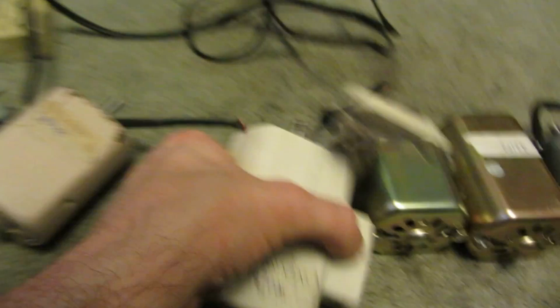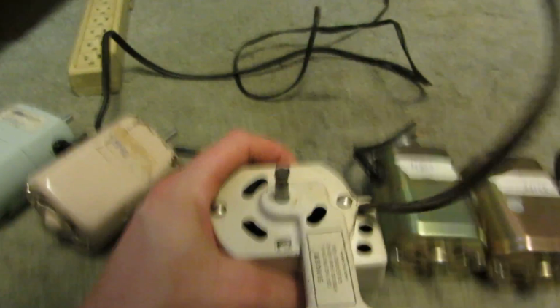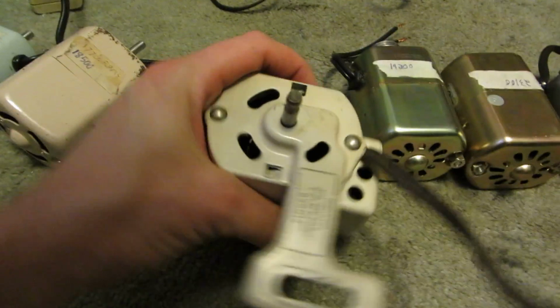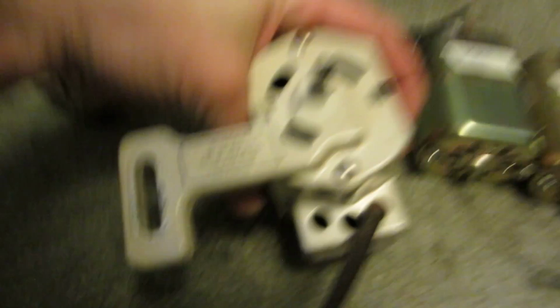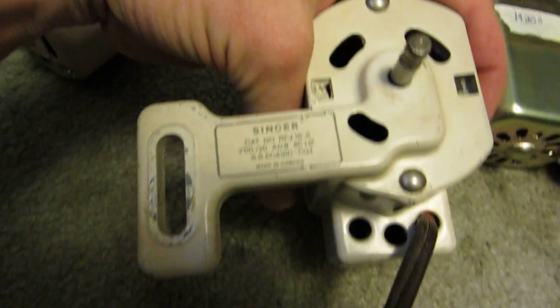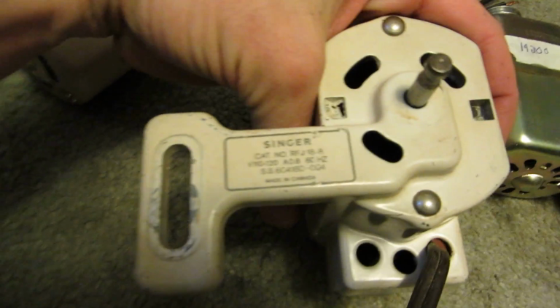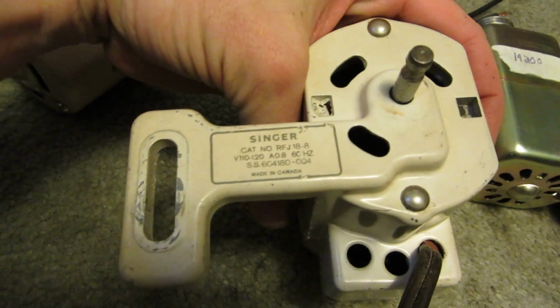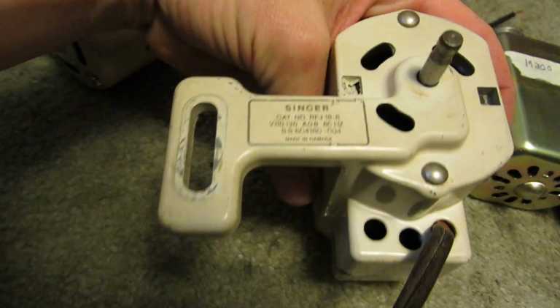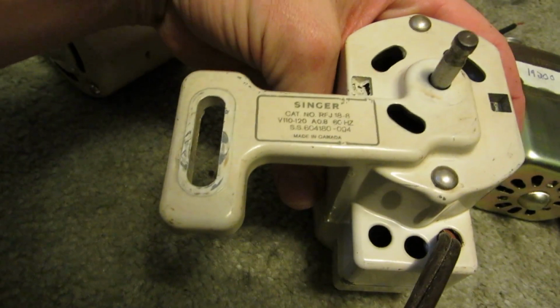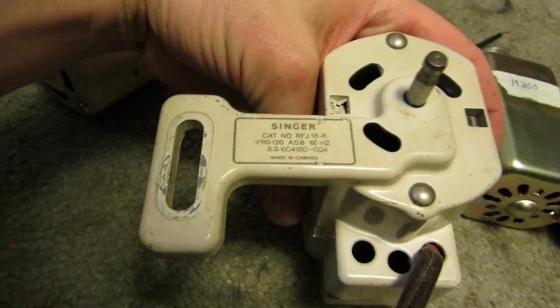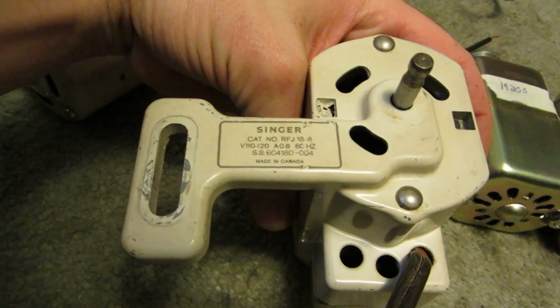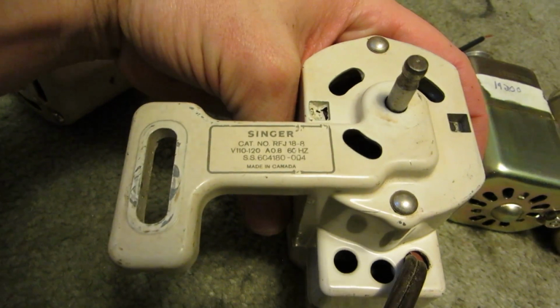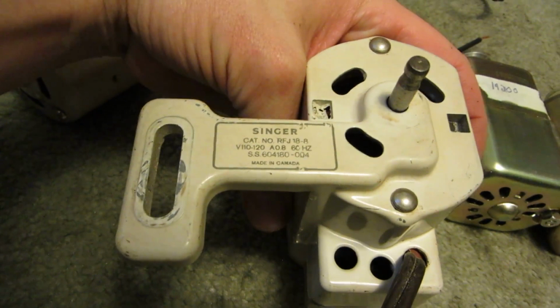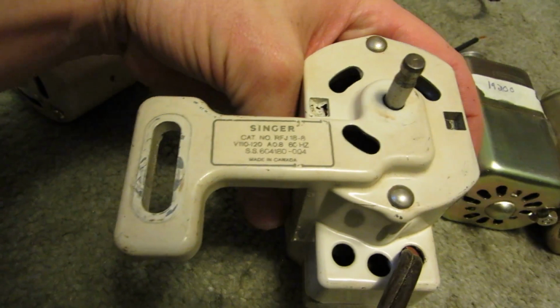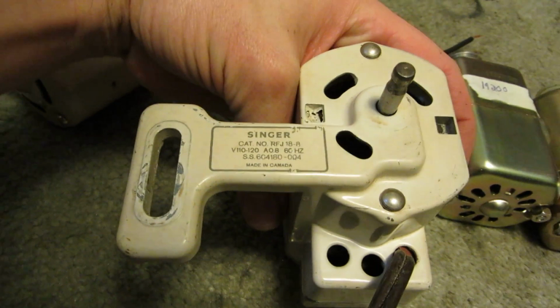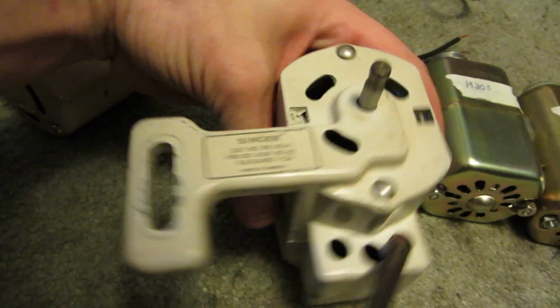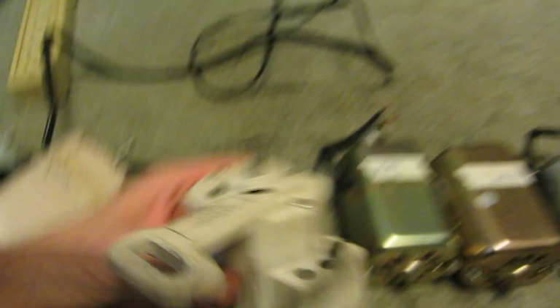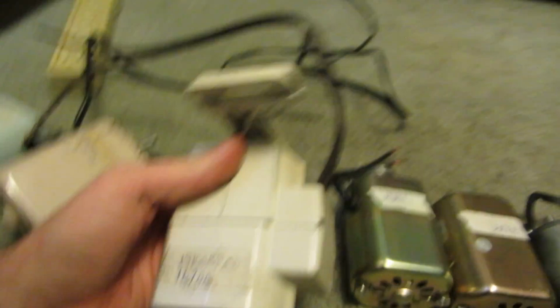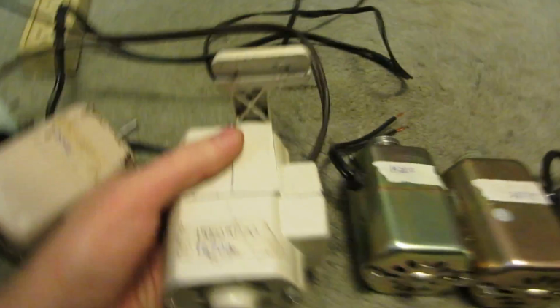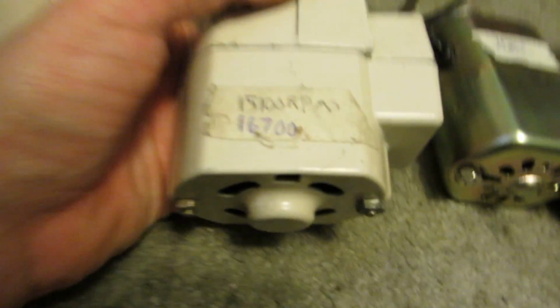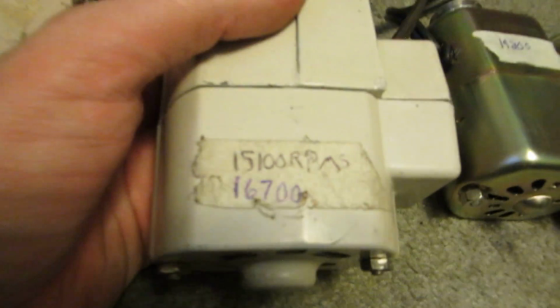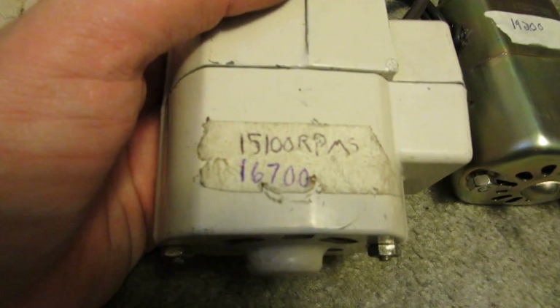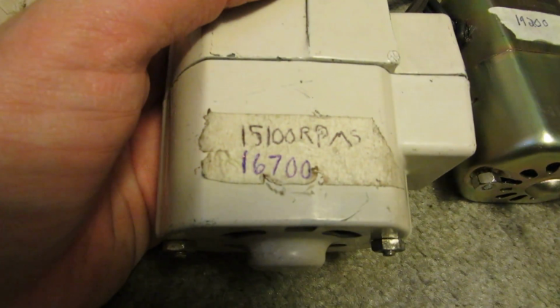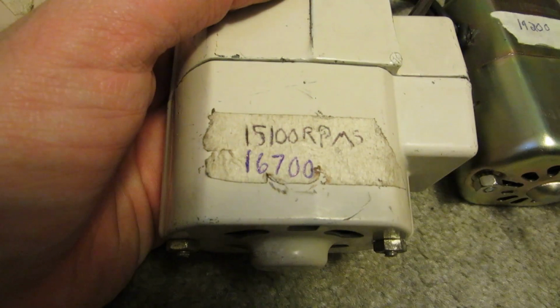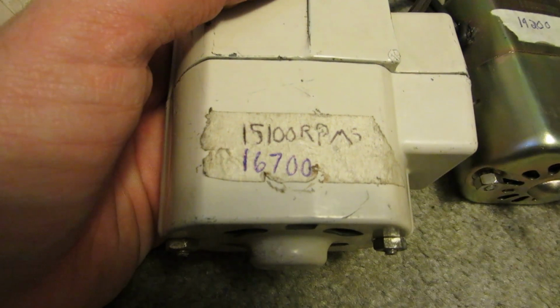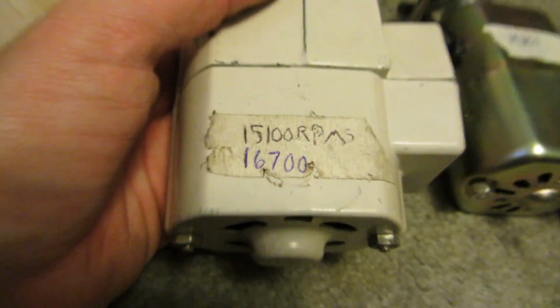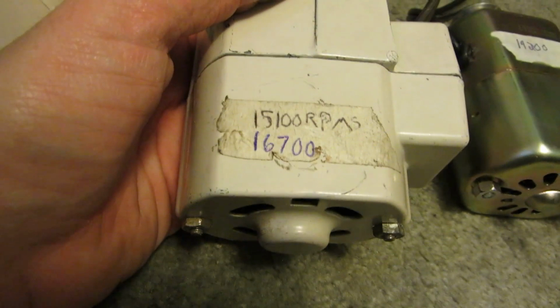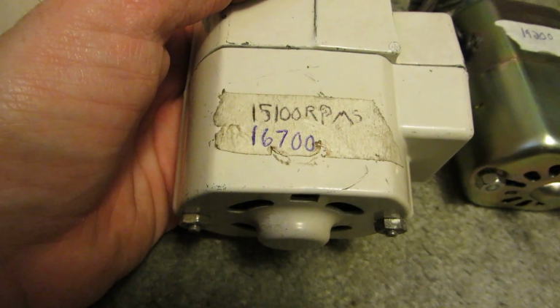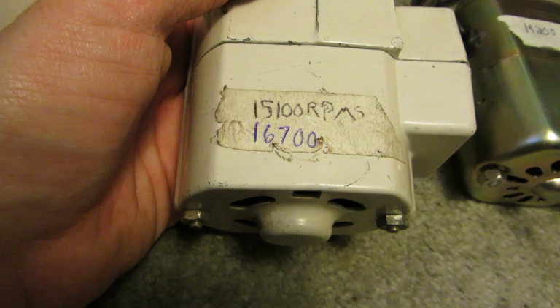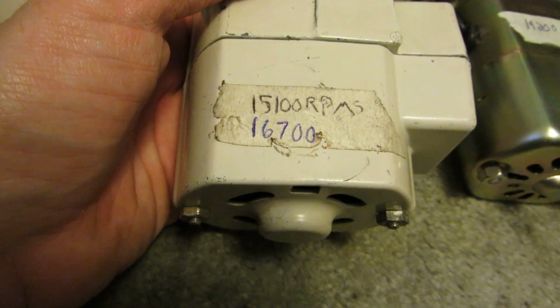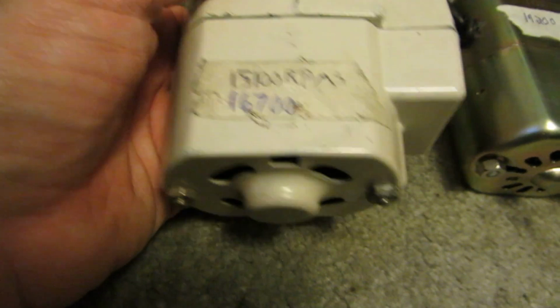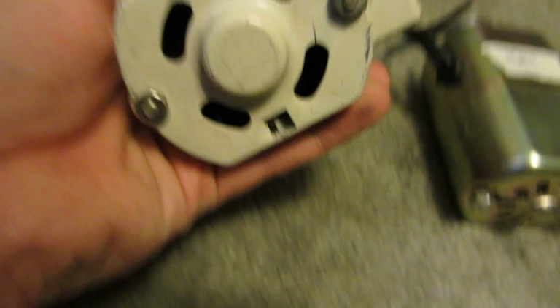Next up is a Singer sewing motor — 120 volts, 0.8 amps, 60 hertz. When I had the fan in, it was 15,100 RPMs. Without the fan, 16,700 RPMs.